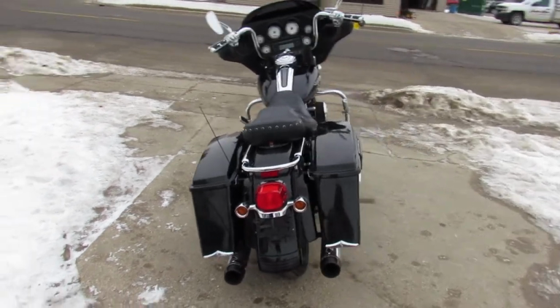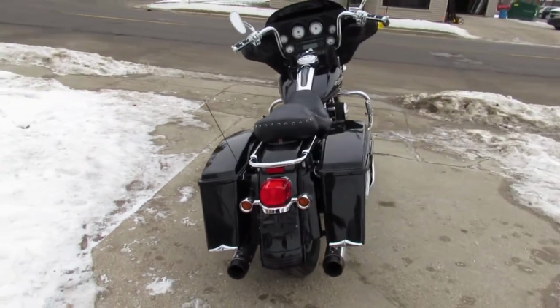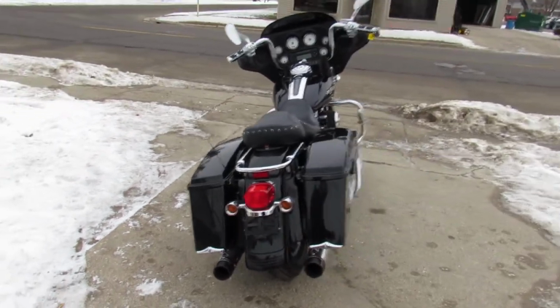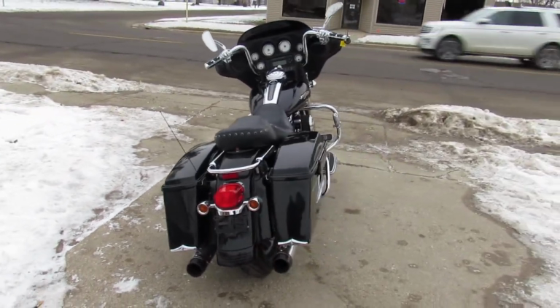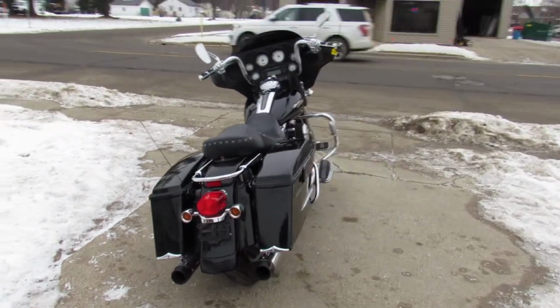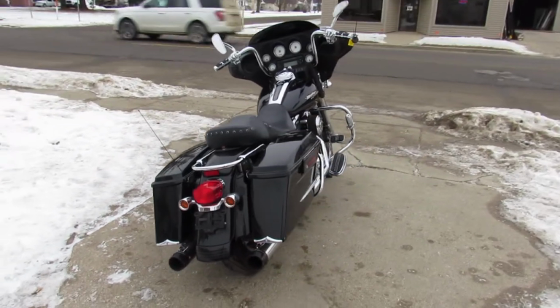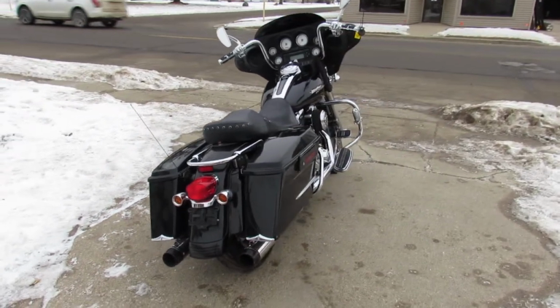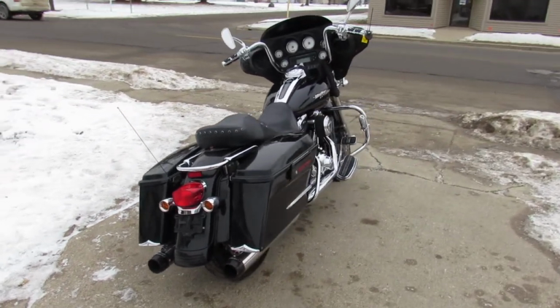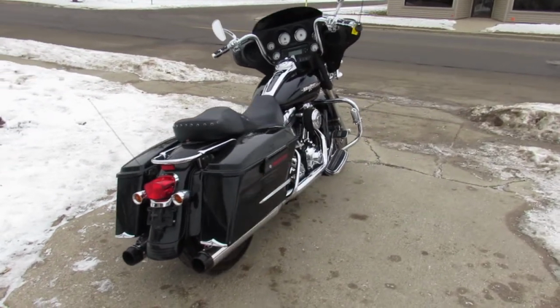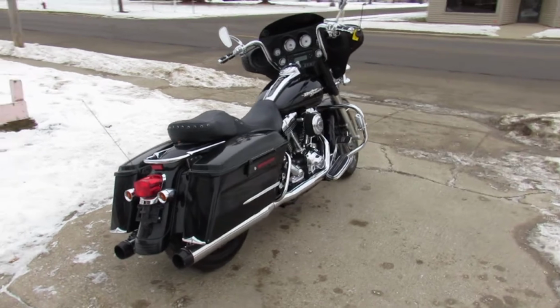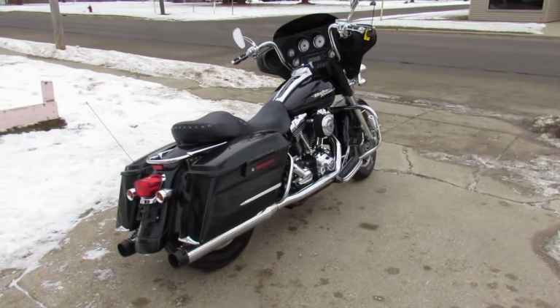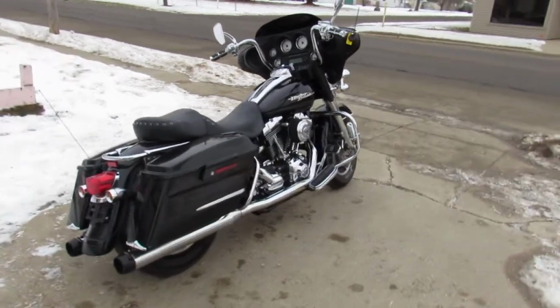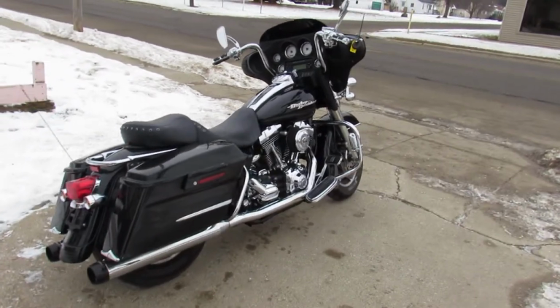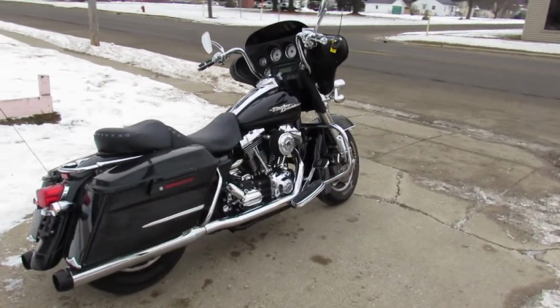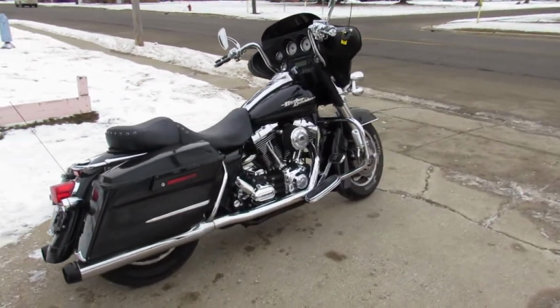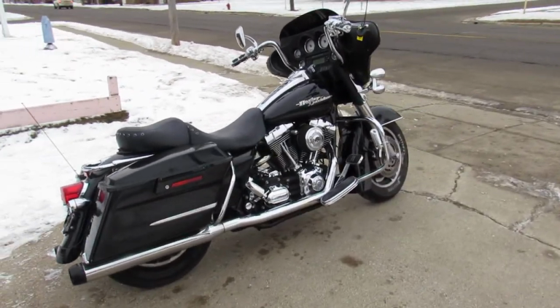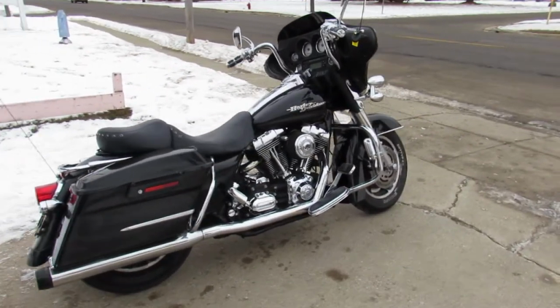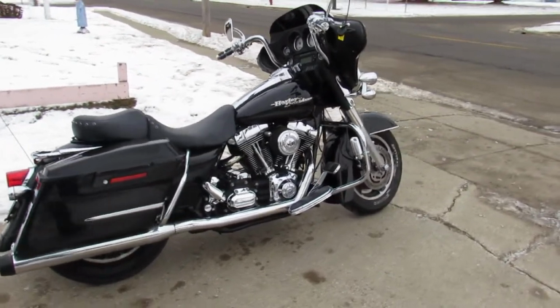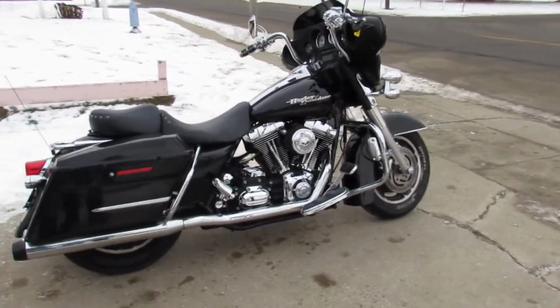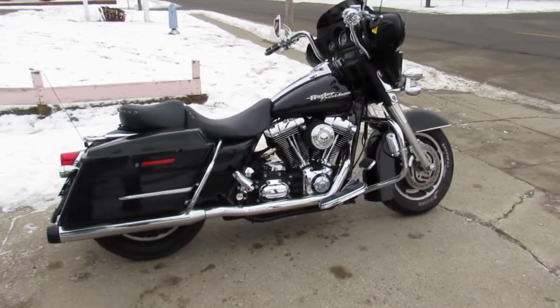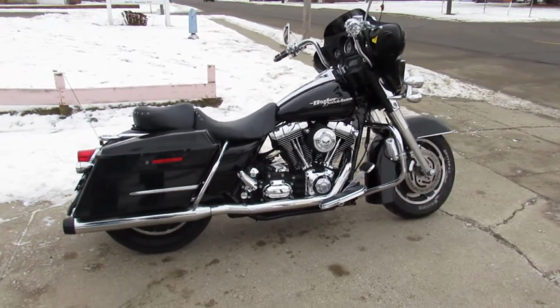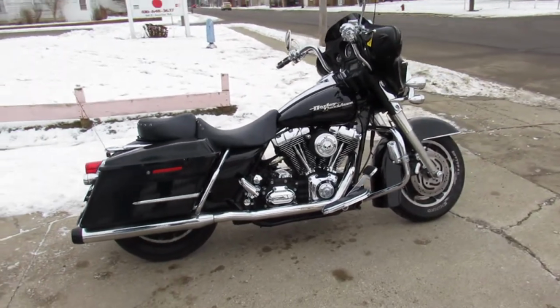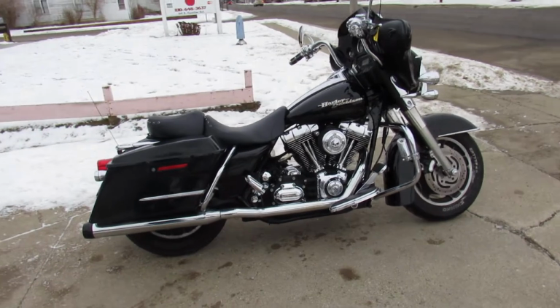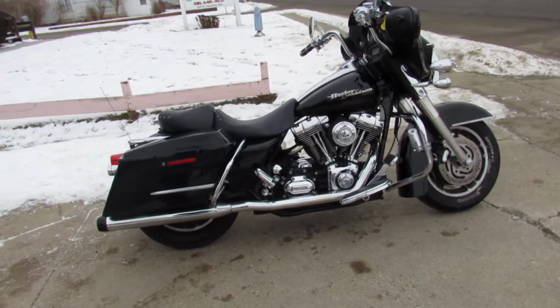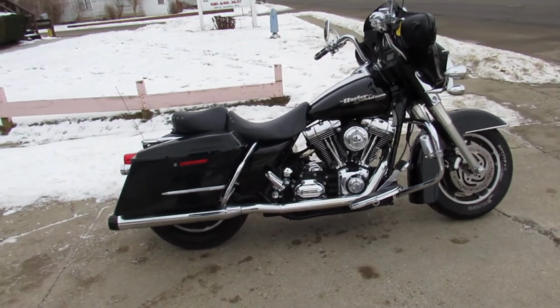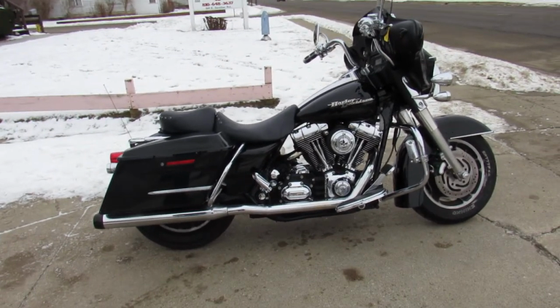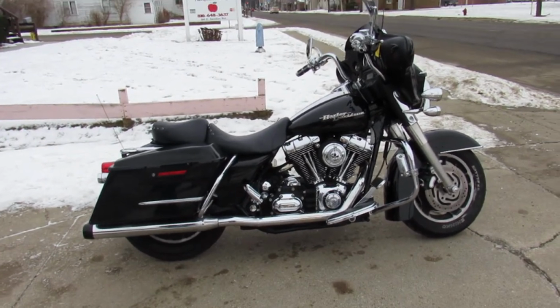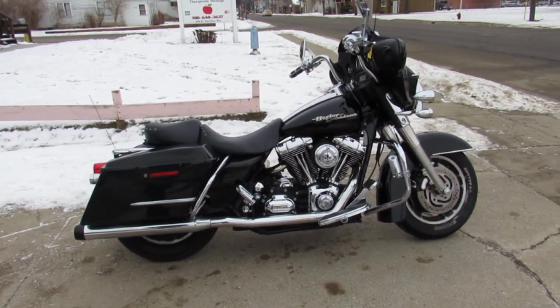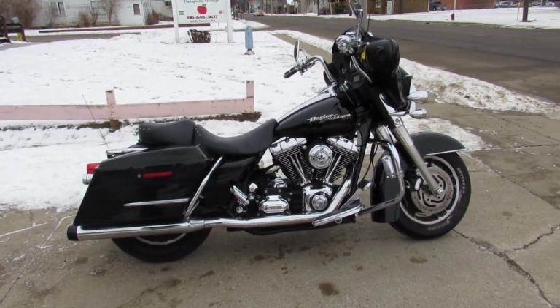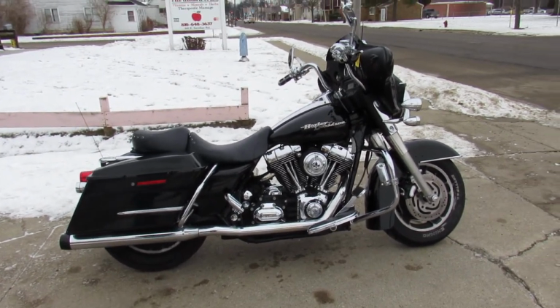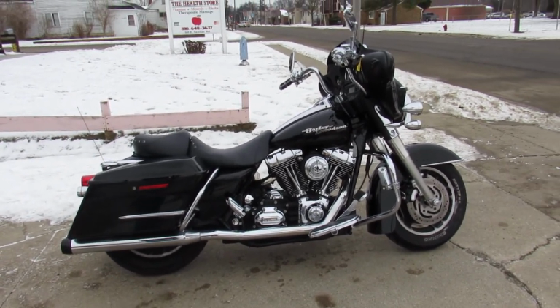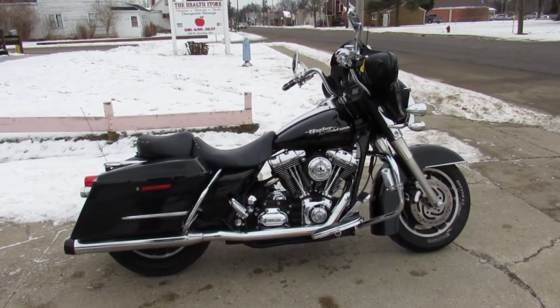It needs nothing — just serviced at the dealership, been inspected, all the fluids have been changed, and there is a warranty available. Great bike for the money, guys.